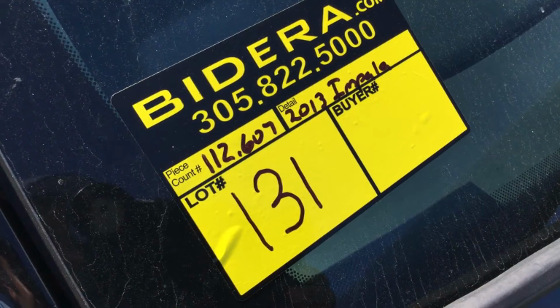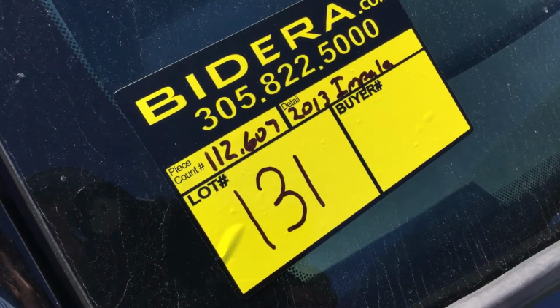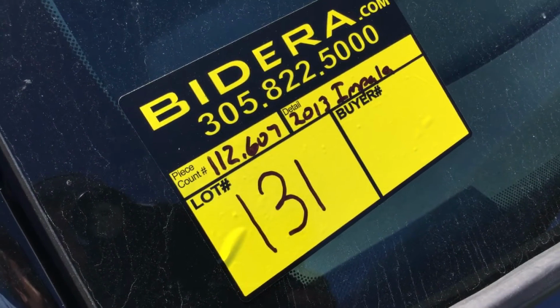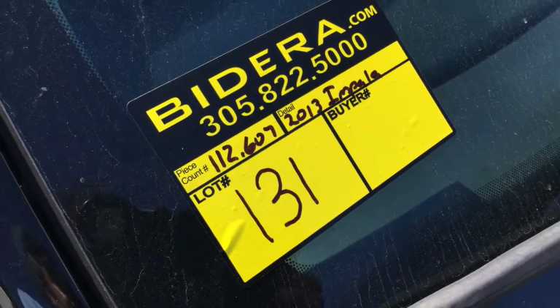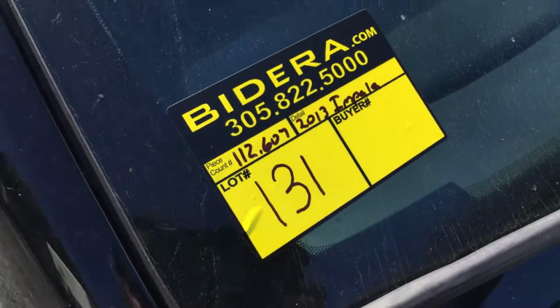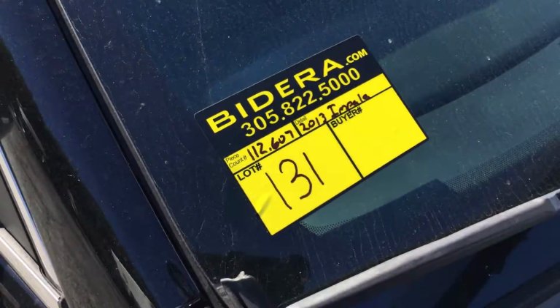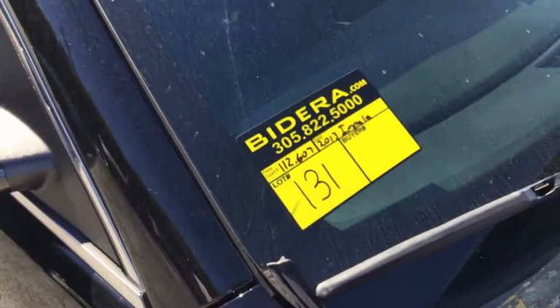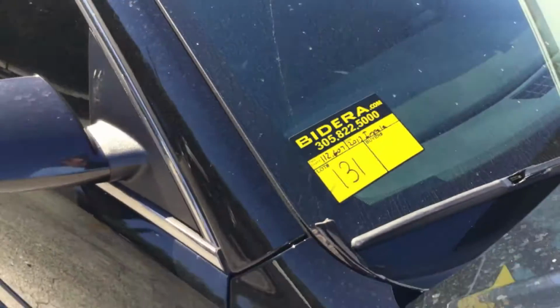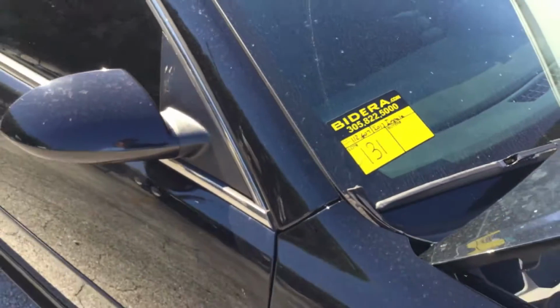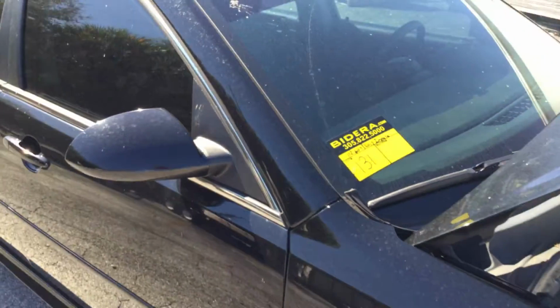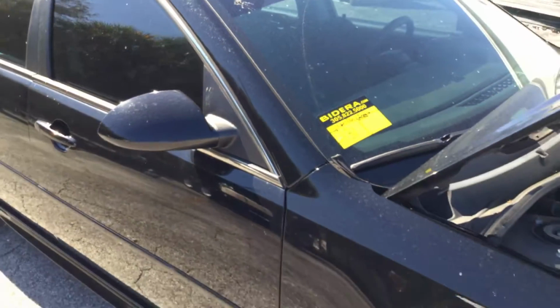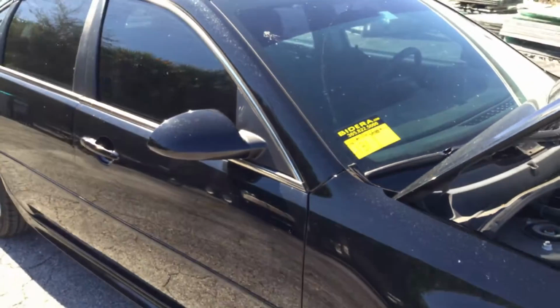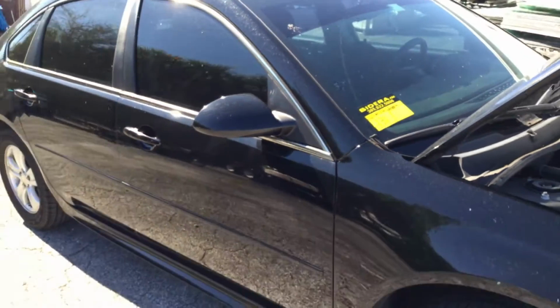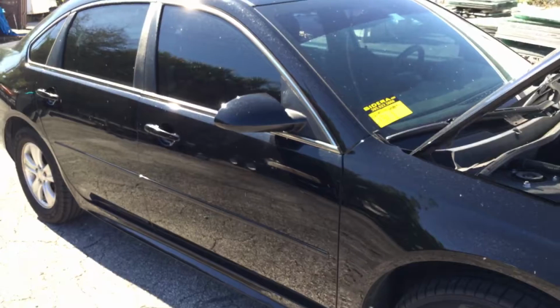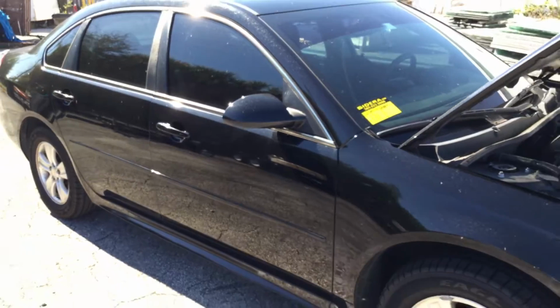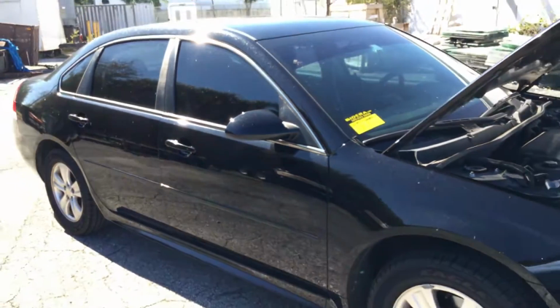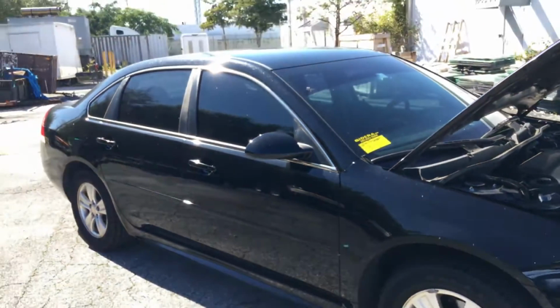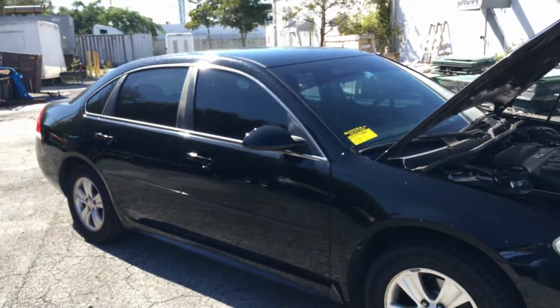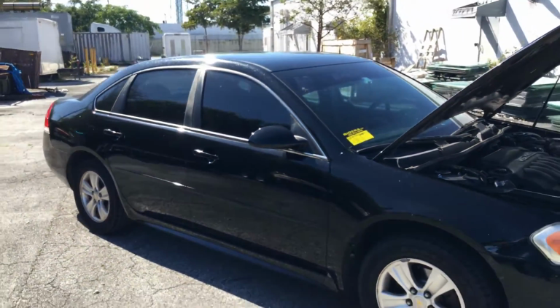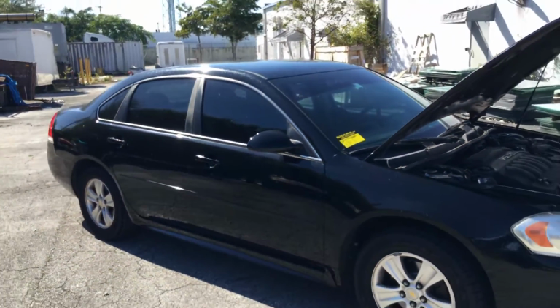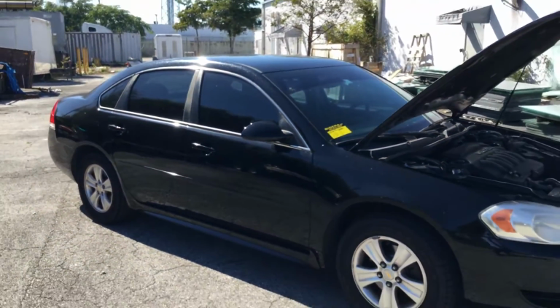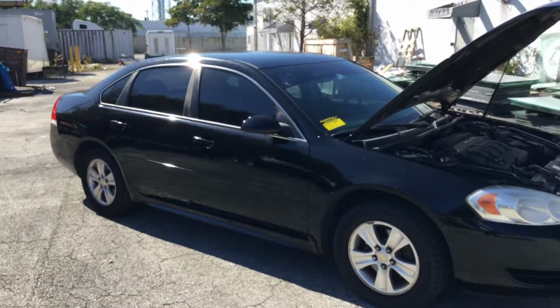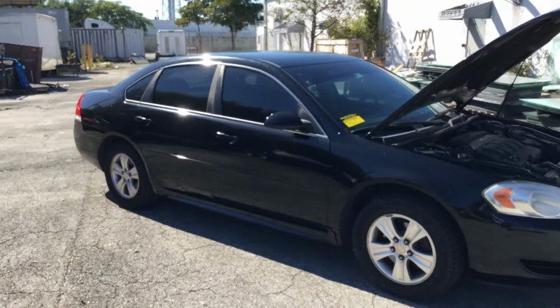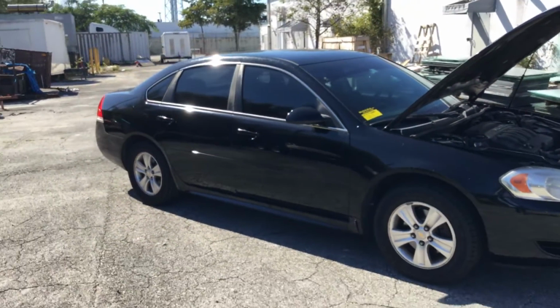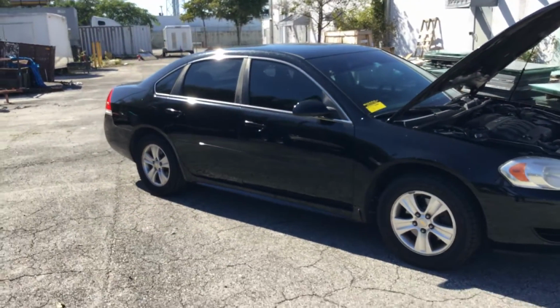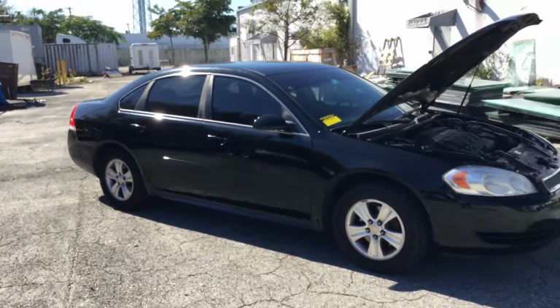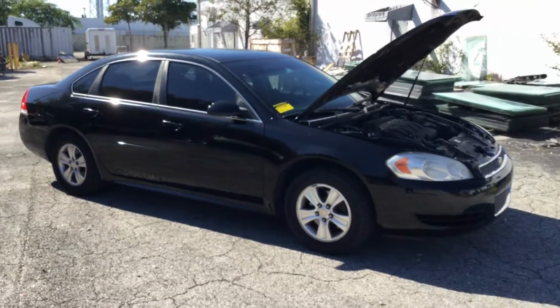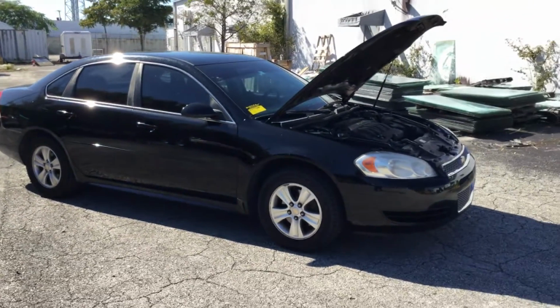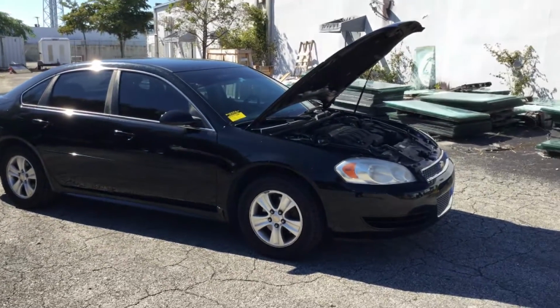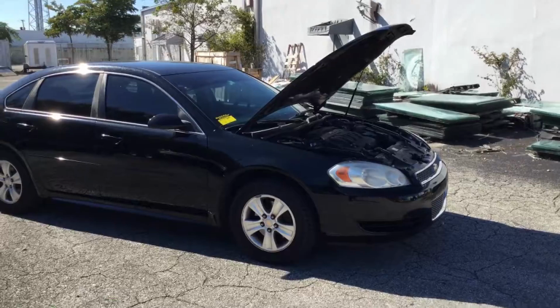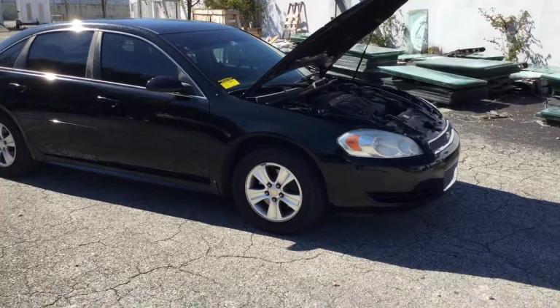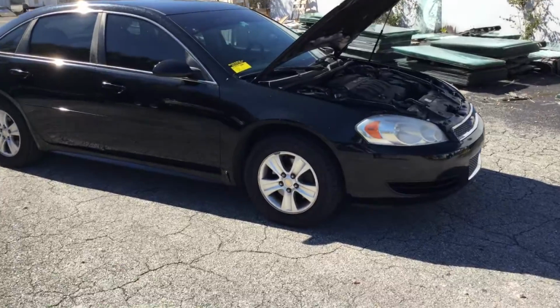Lot number 131 is a 2013 Chevy Impala. This was an unmarked police unit for the City of Miami Gardens.